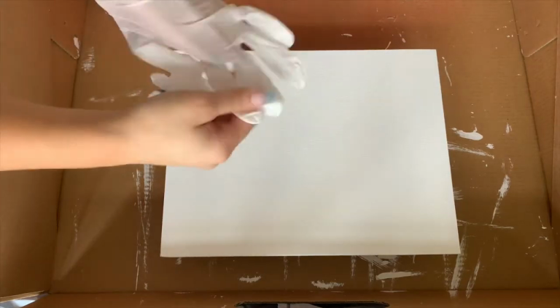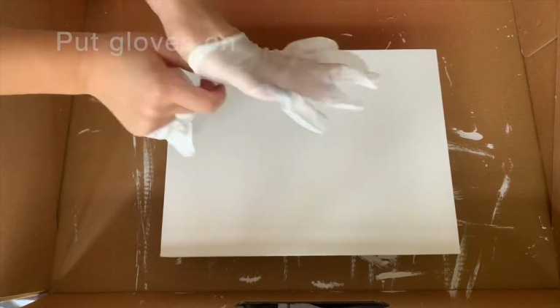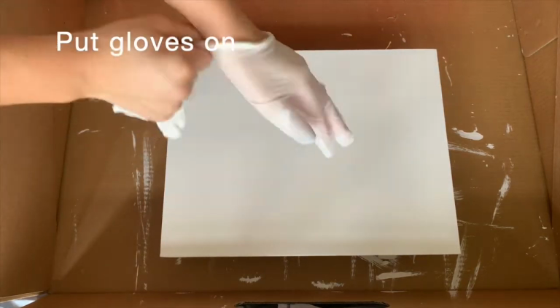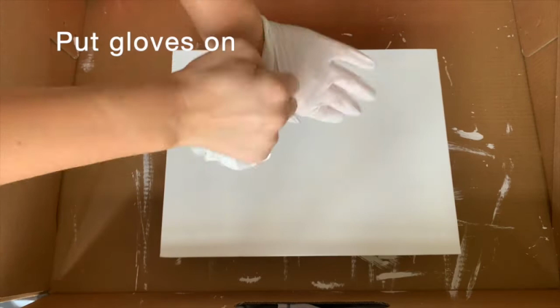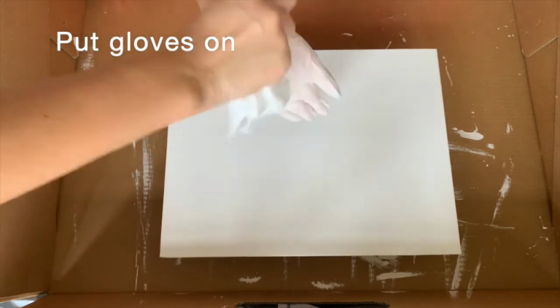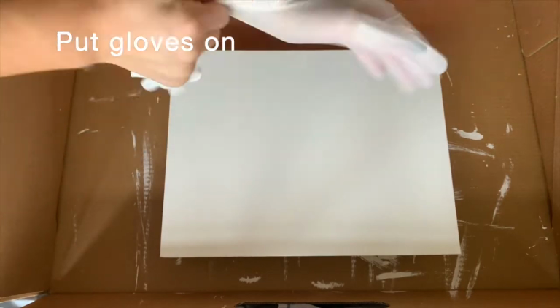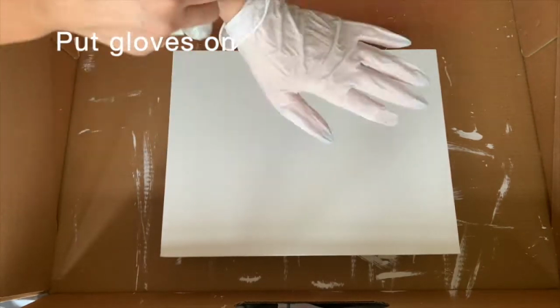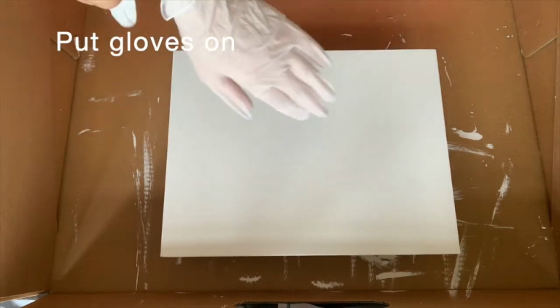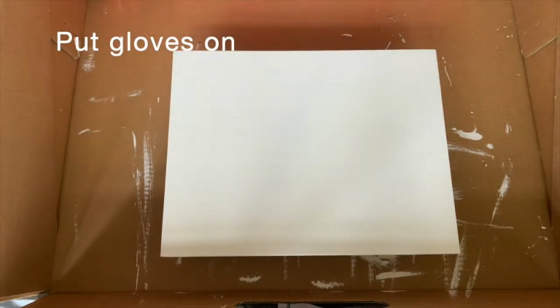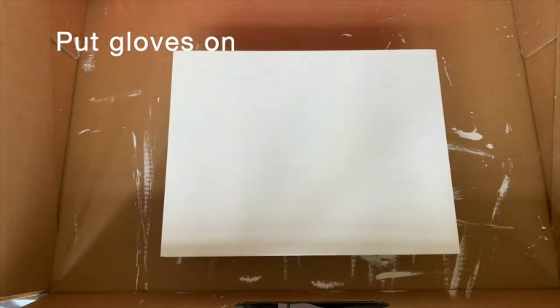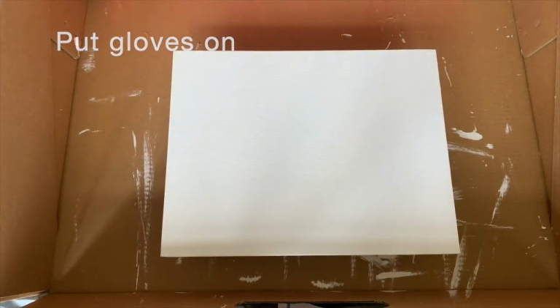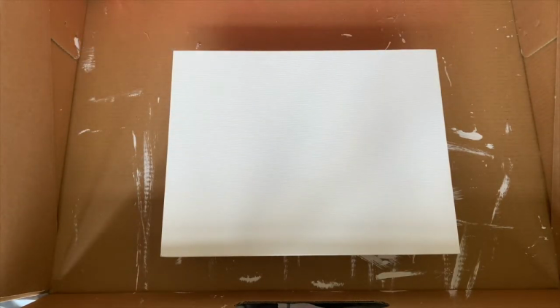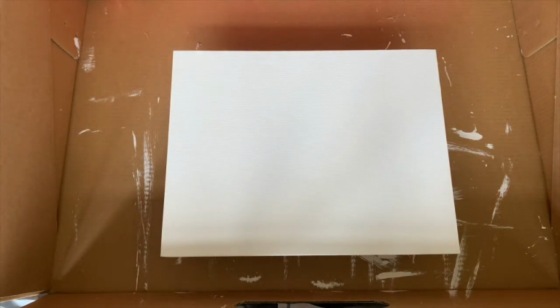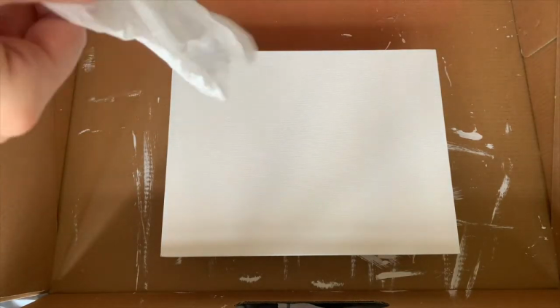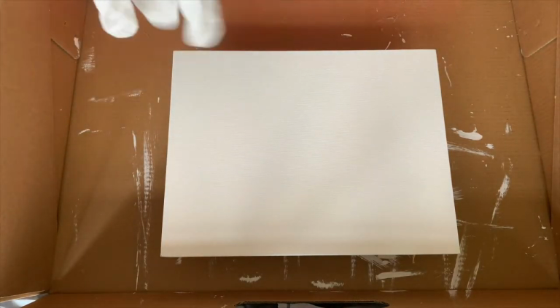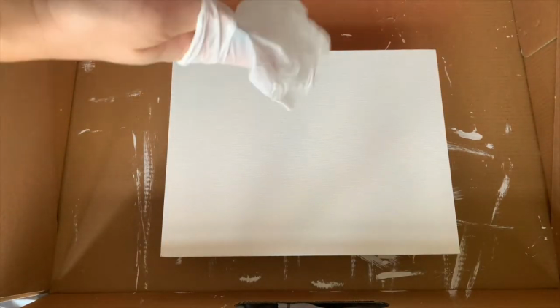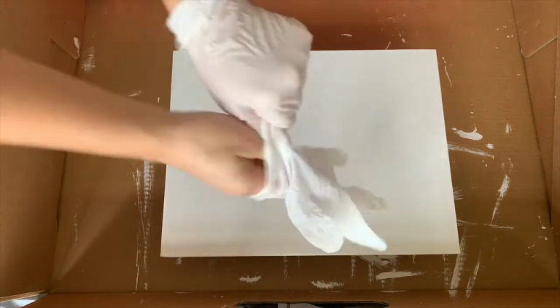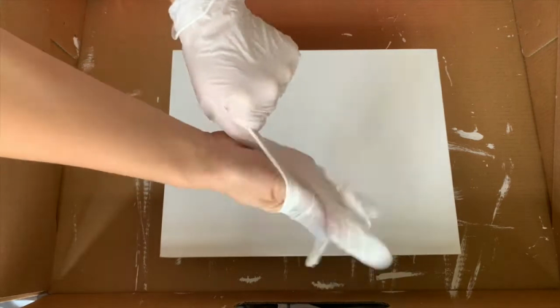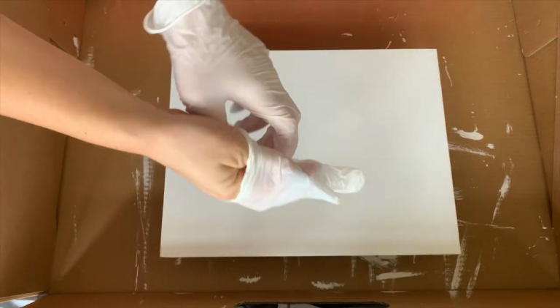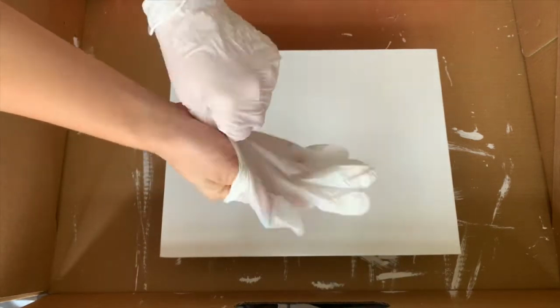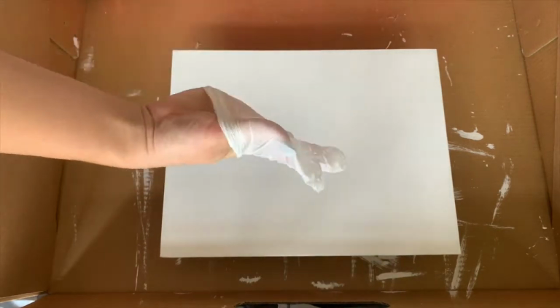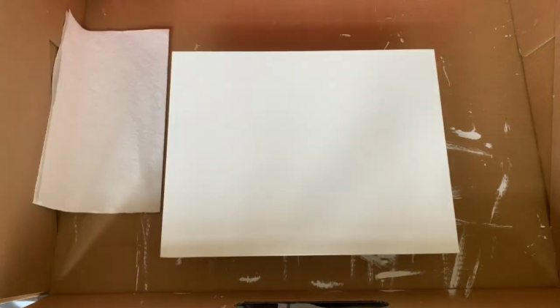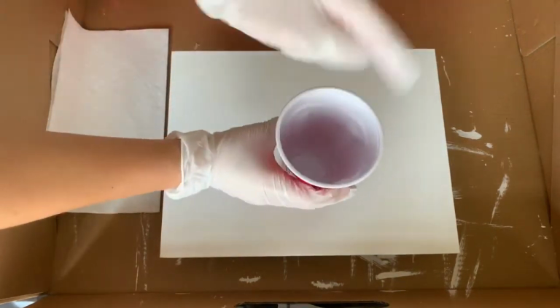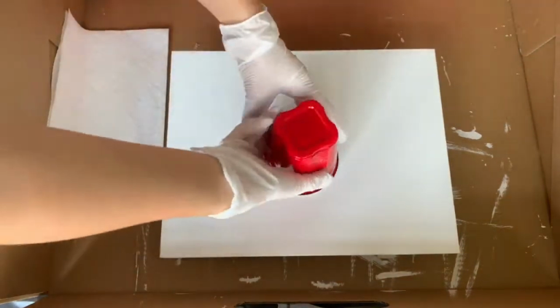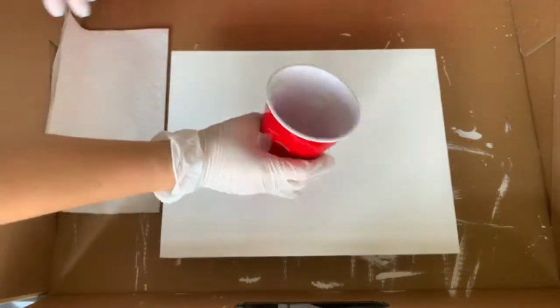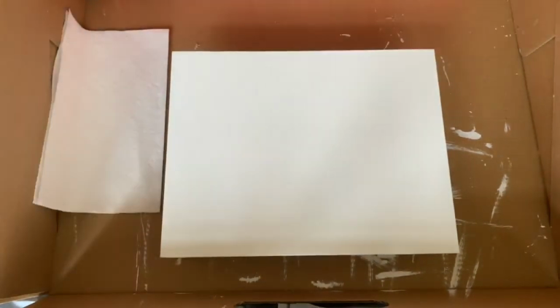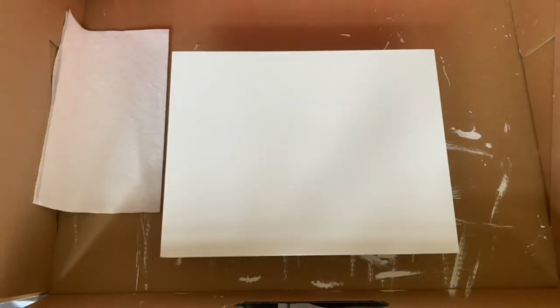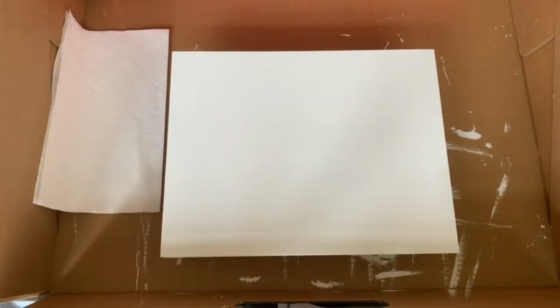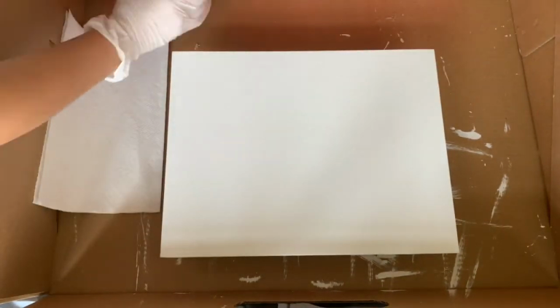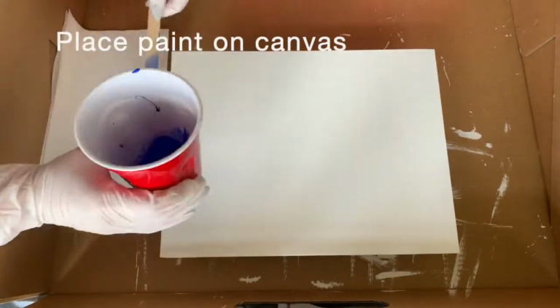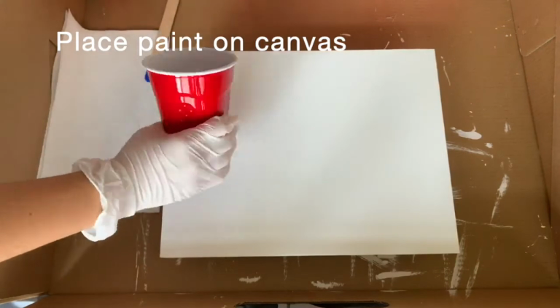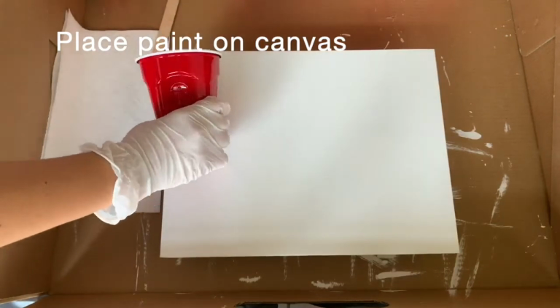Make sure to put your gloves on, otherwise paint will get everywhere all over your fingers and you can't get it off. There is a technique where you put all the paint in the cup and then turn it over to see how it looks, but I didn't want to do that because I want more control.